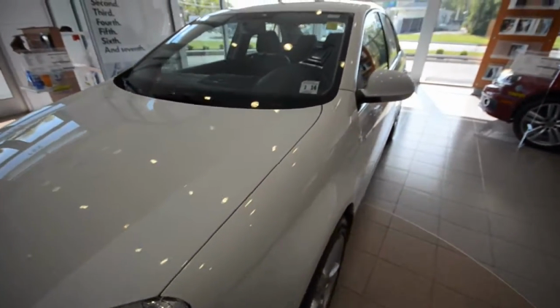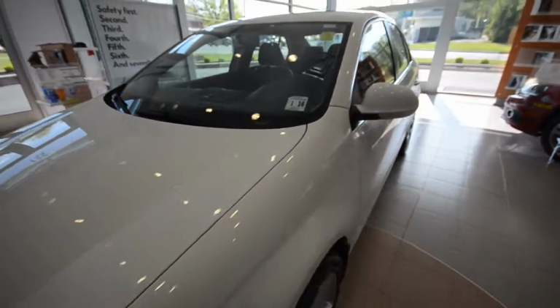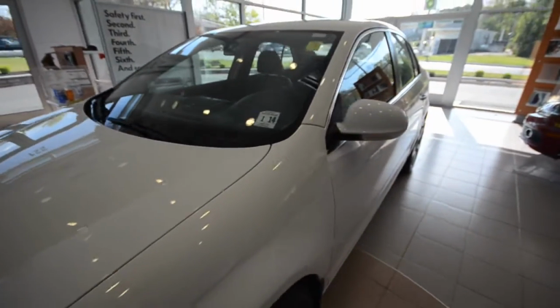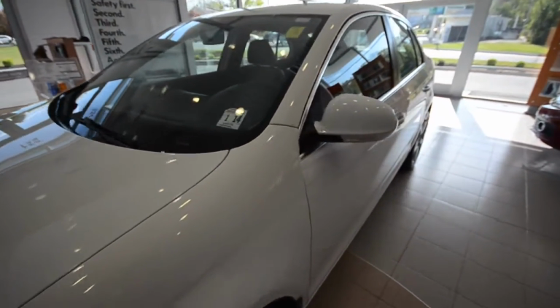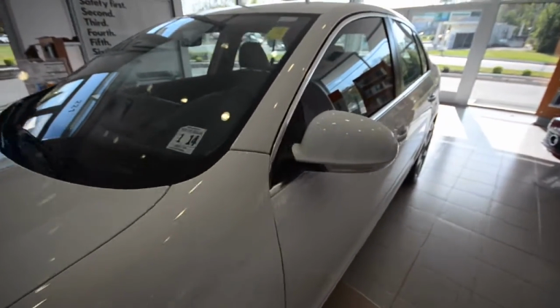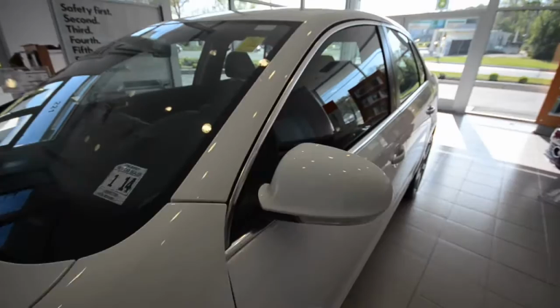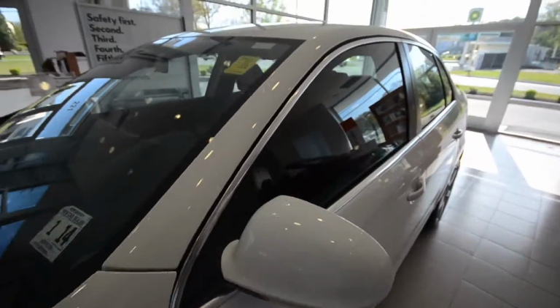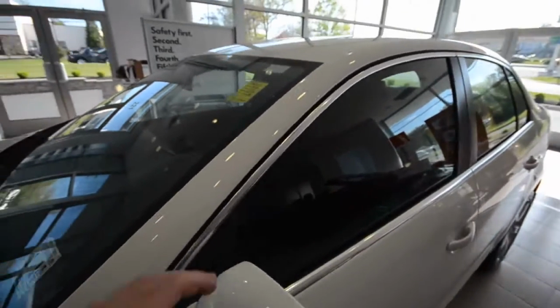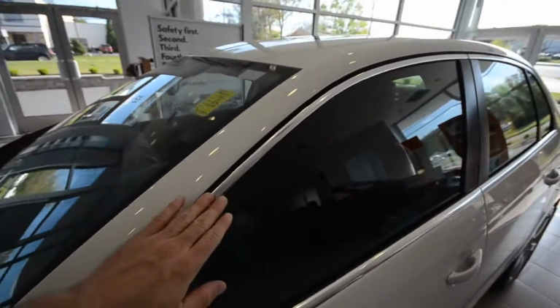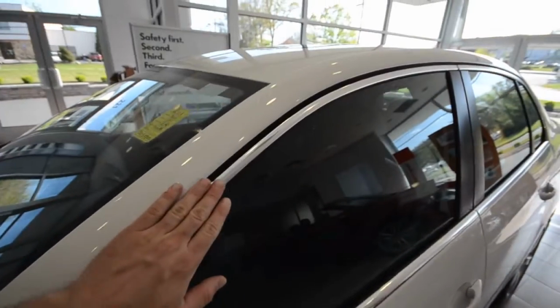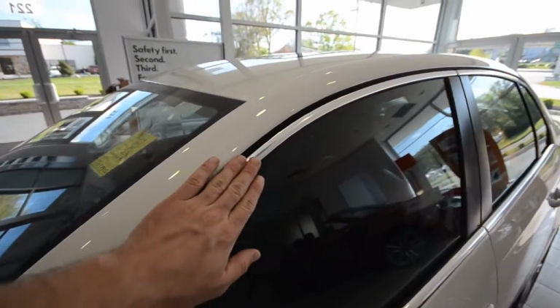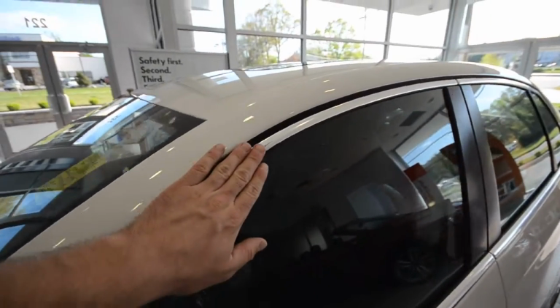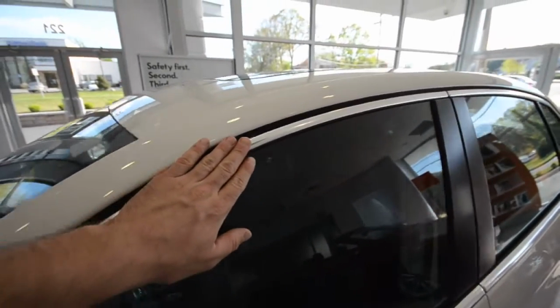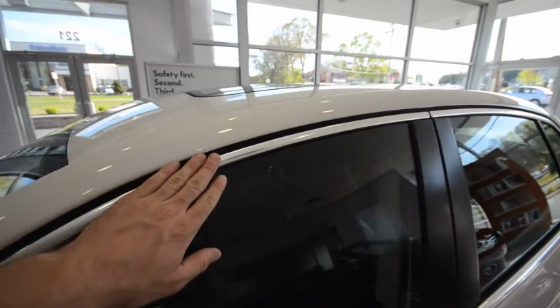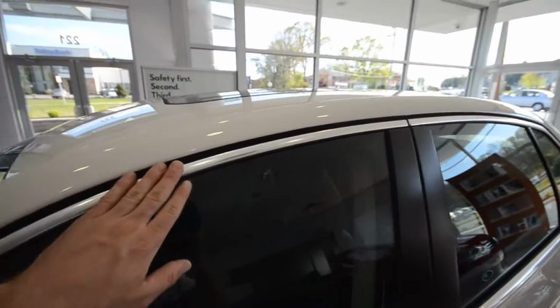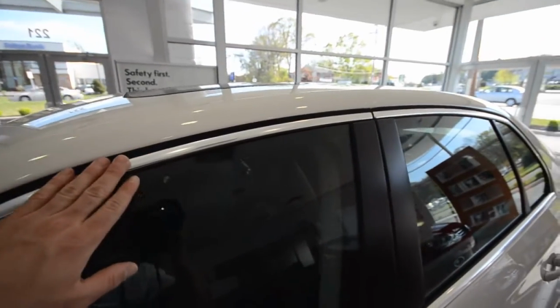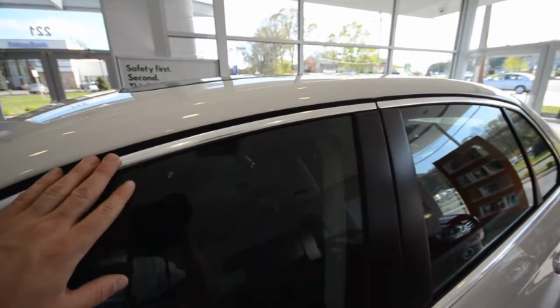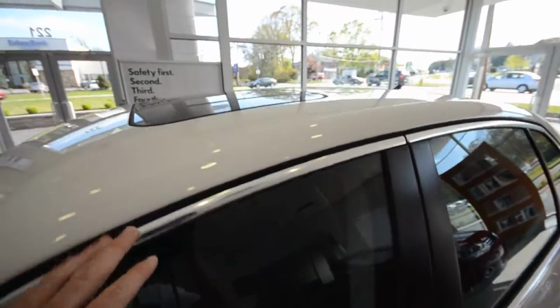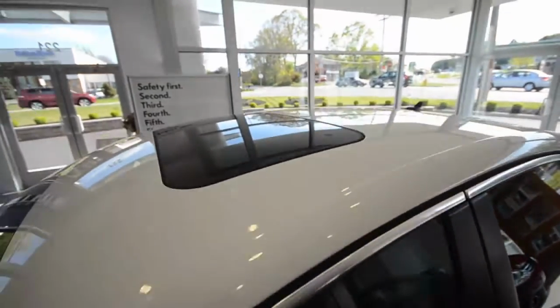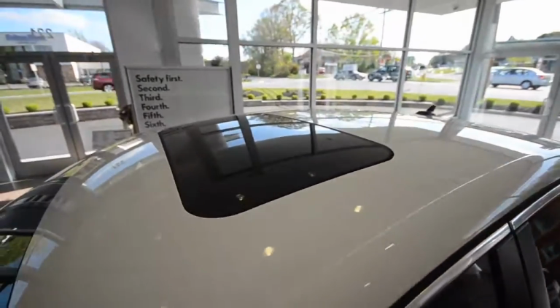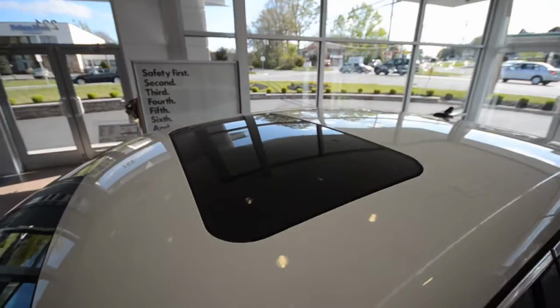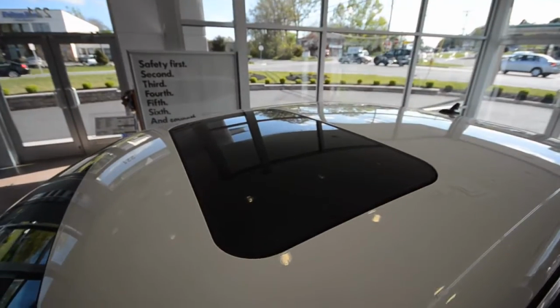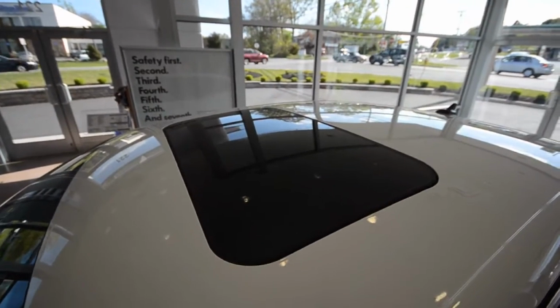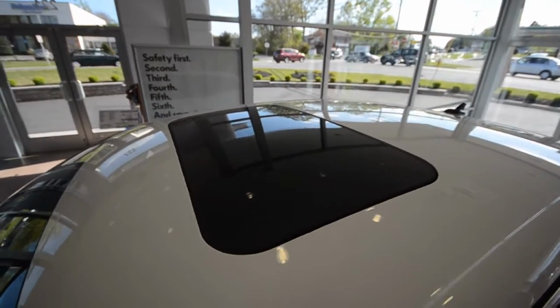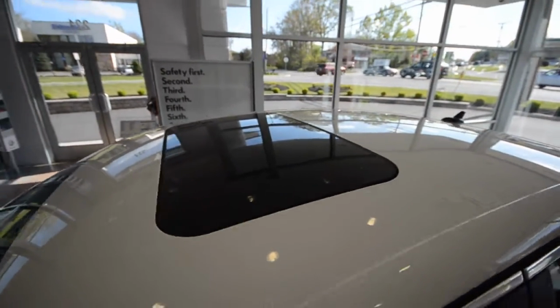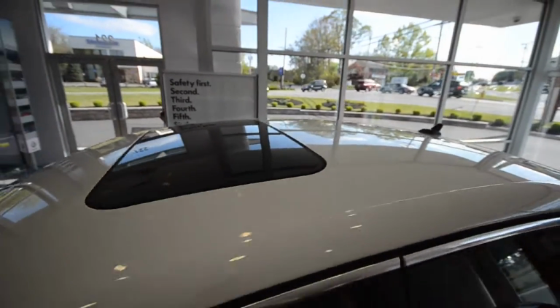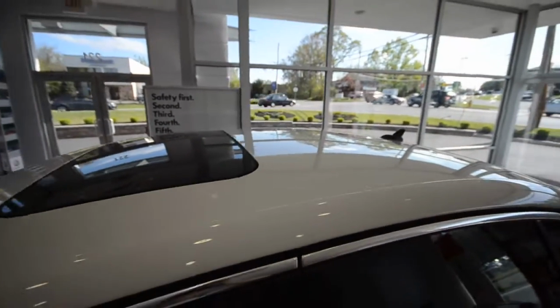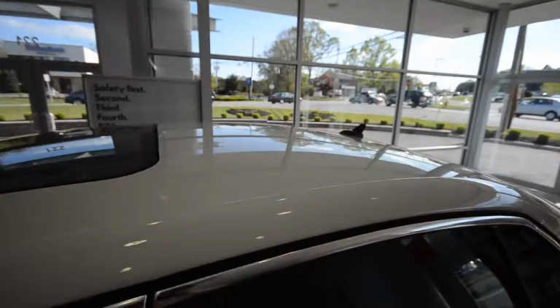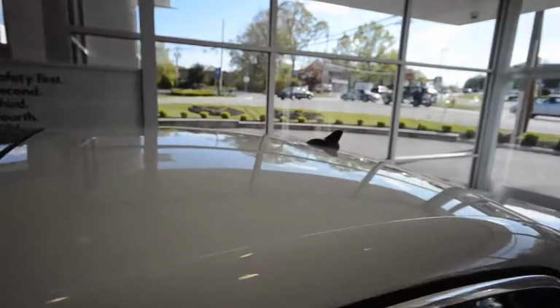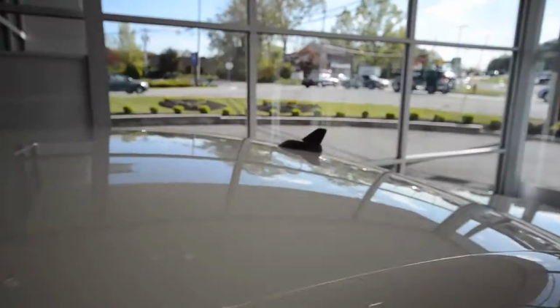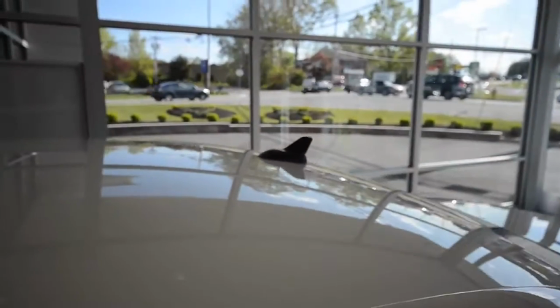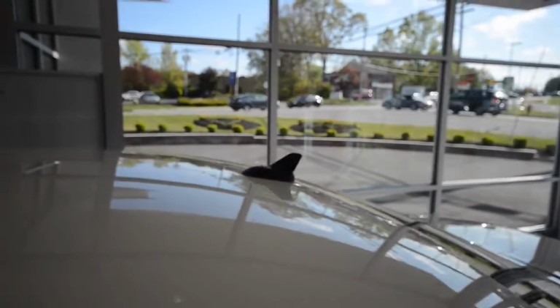The SE came with a couple of nice features. First off, the bright work around the windows. And more importantly, a power tilt-slide sunroof and the diversity antenna.